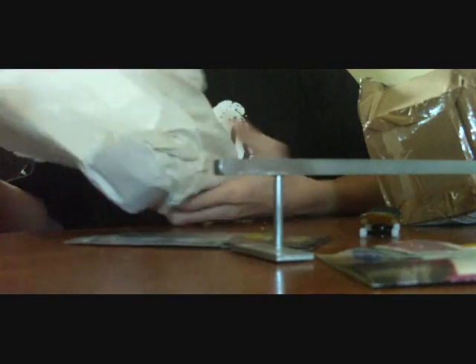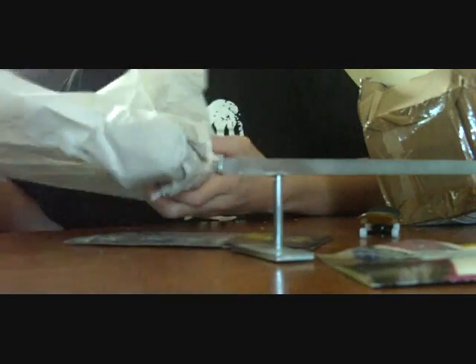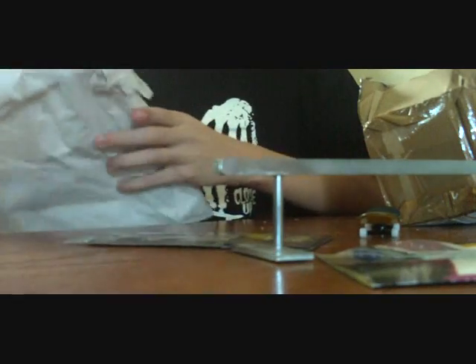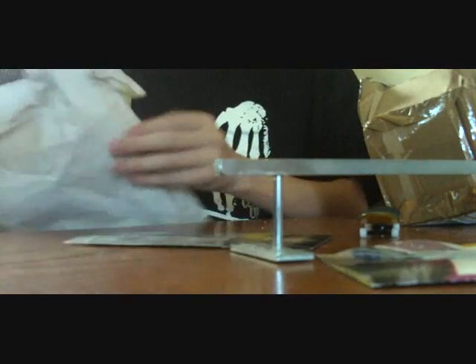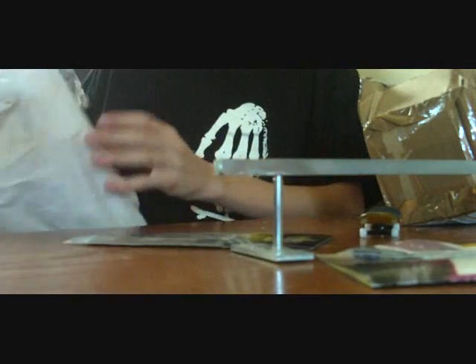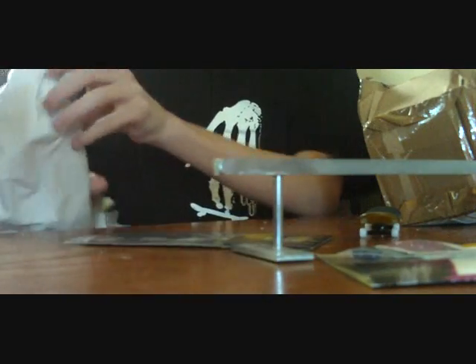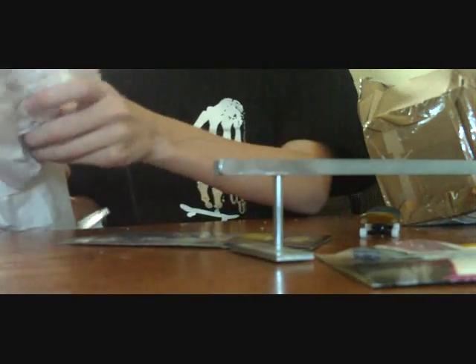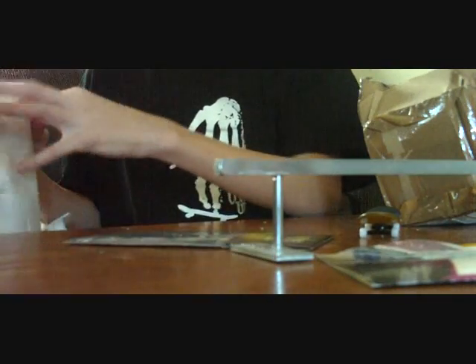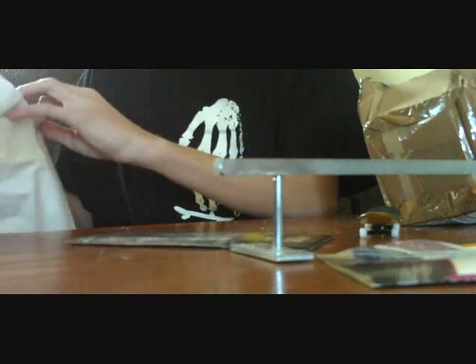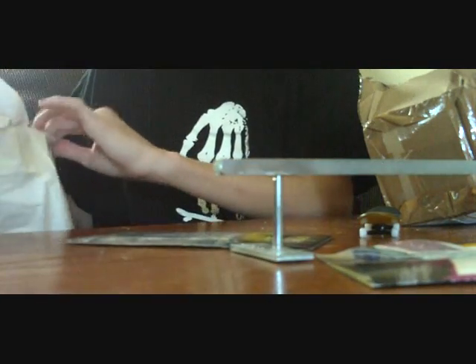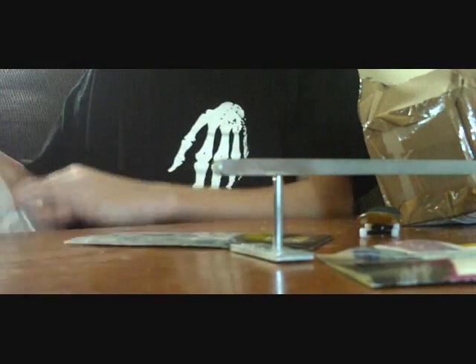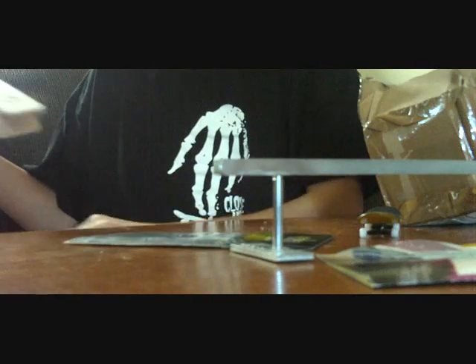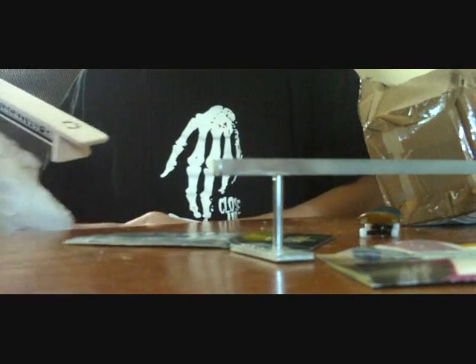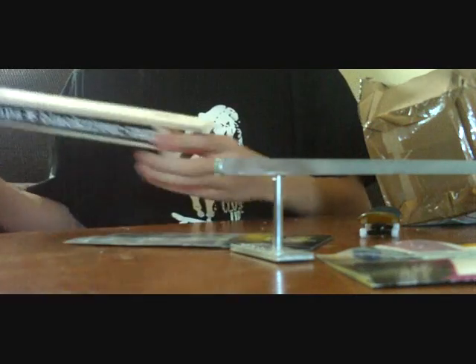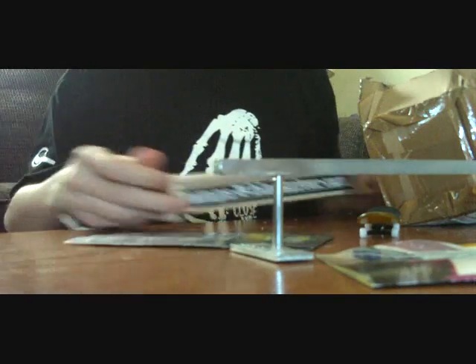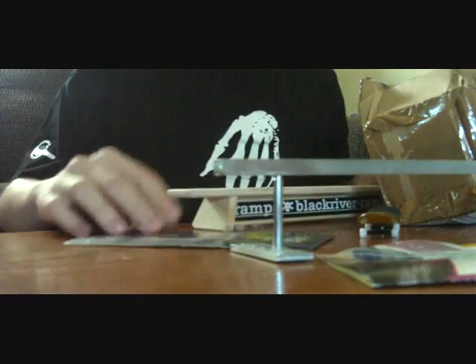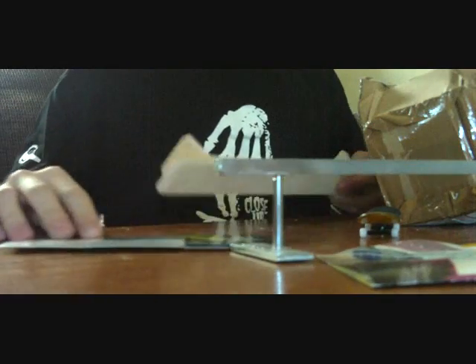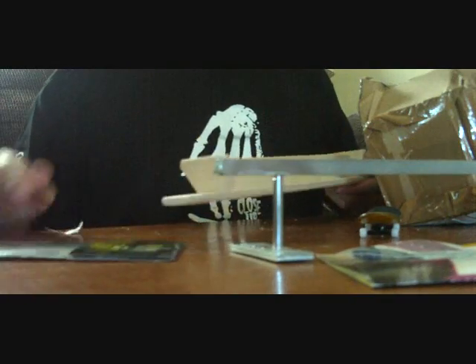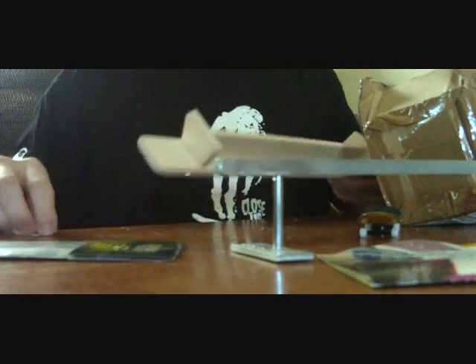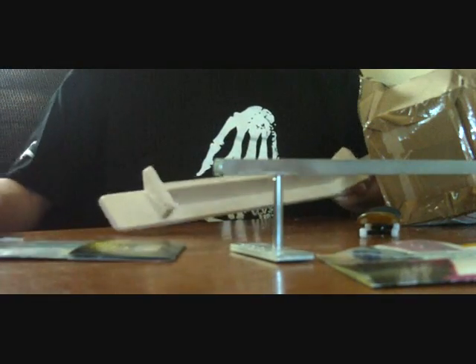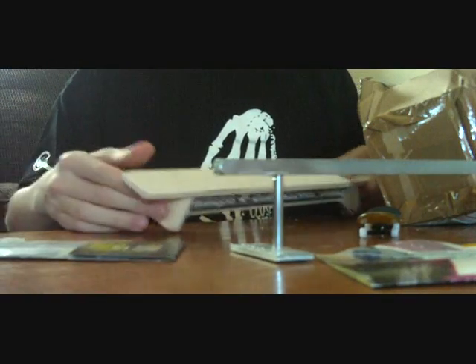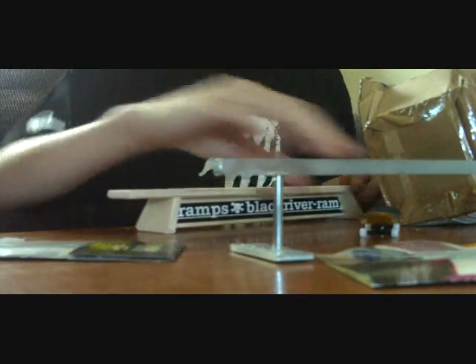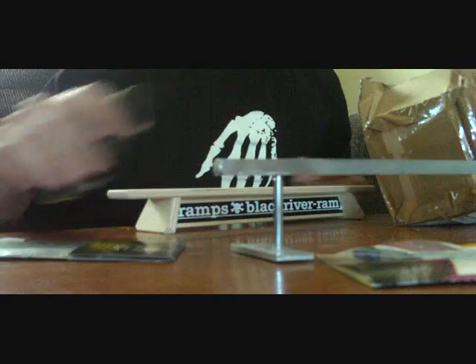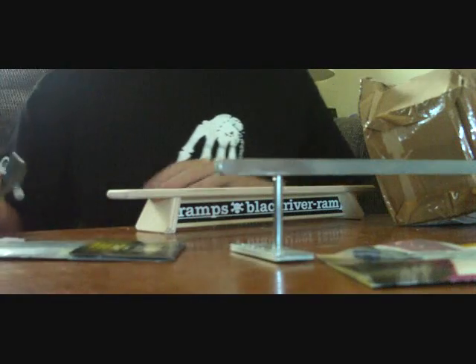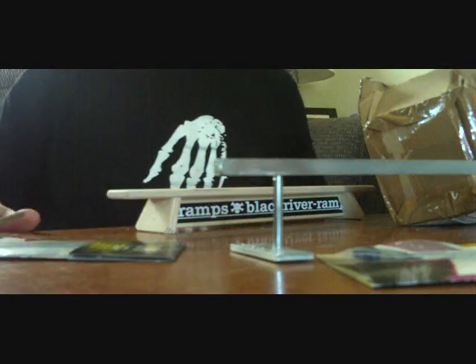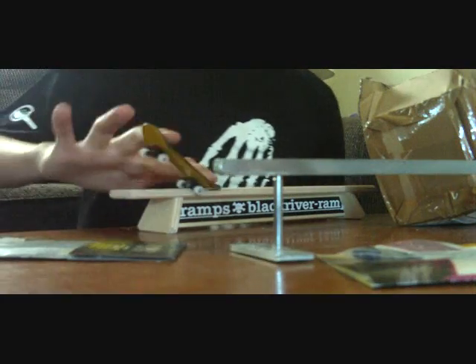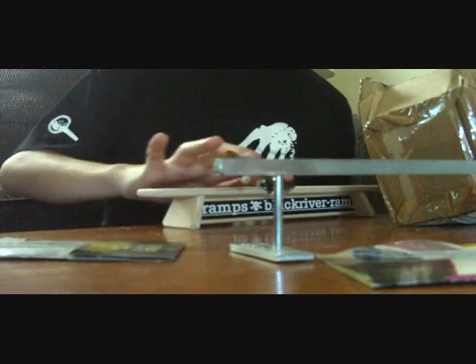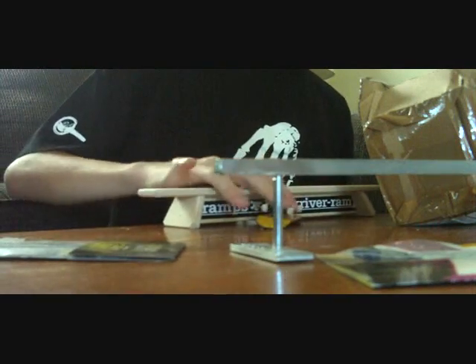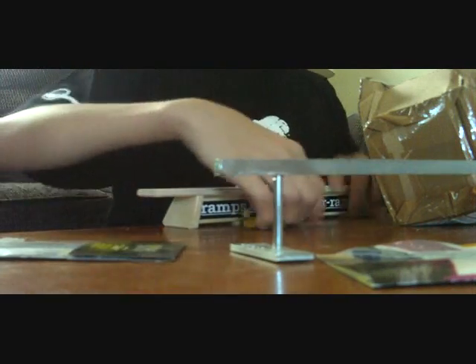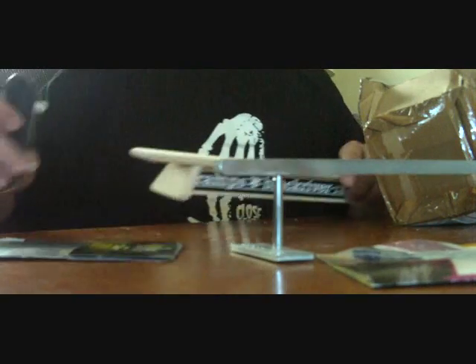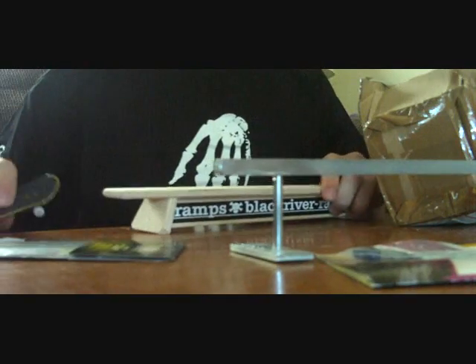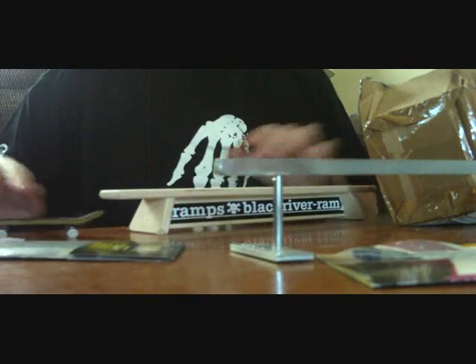Alright, next is my bench. Blacker frames bench. This is also very cool. I need to put some rip on the bottom of that. I guess that's why I got the rip. Yeah, I definitely need to put rip on this.